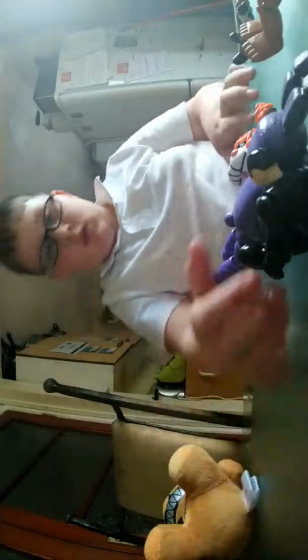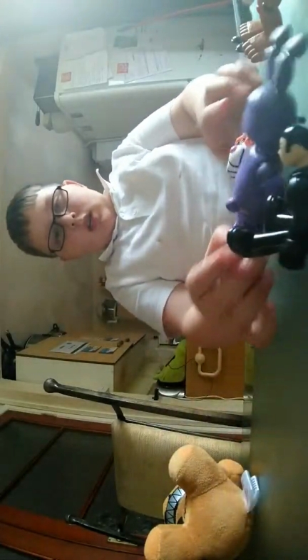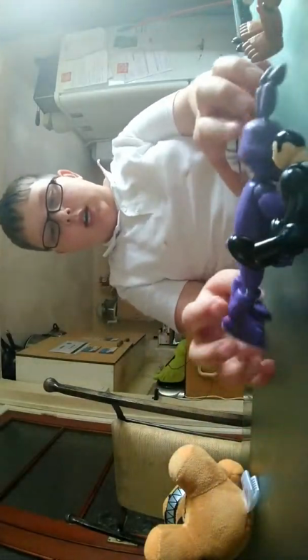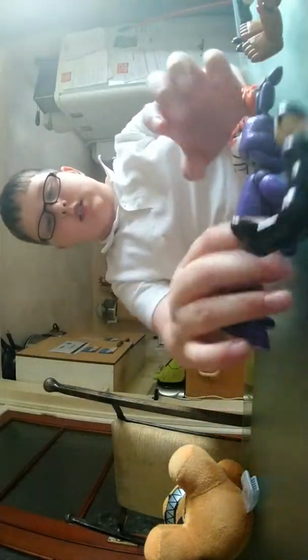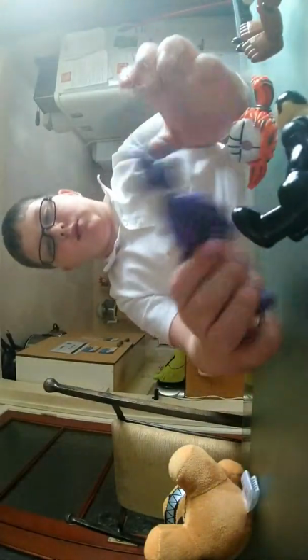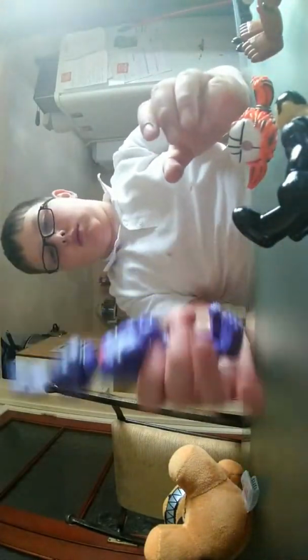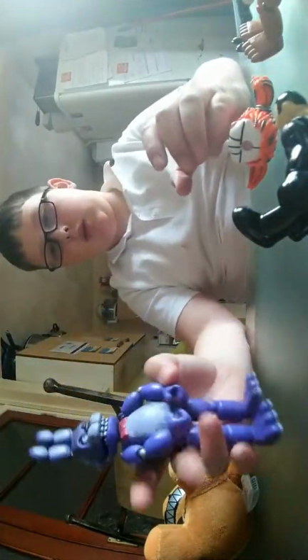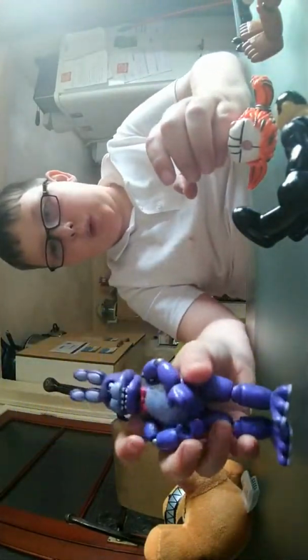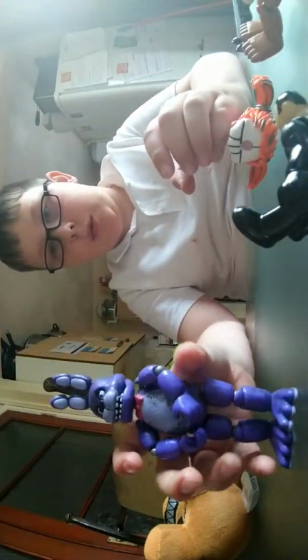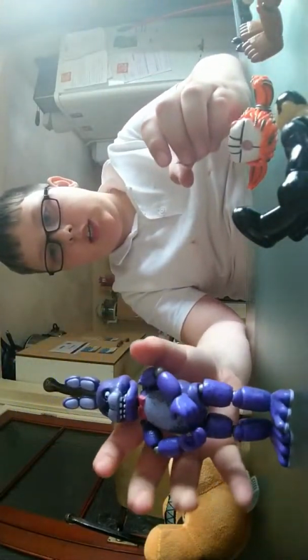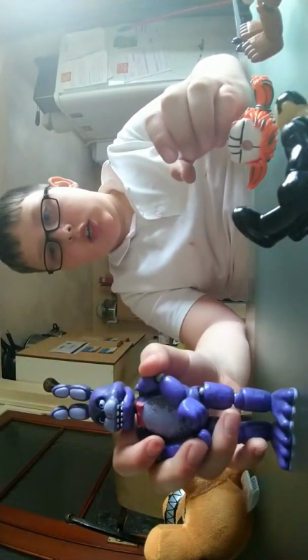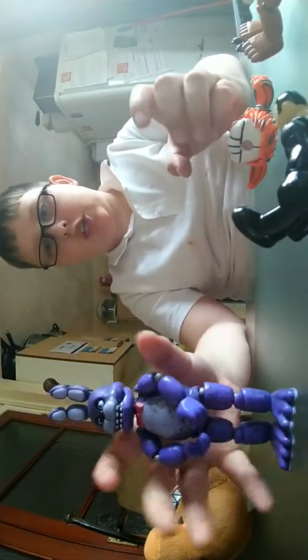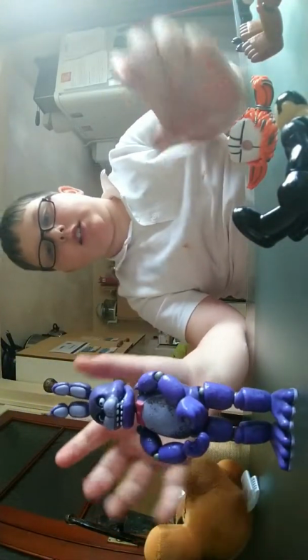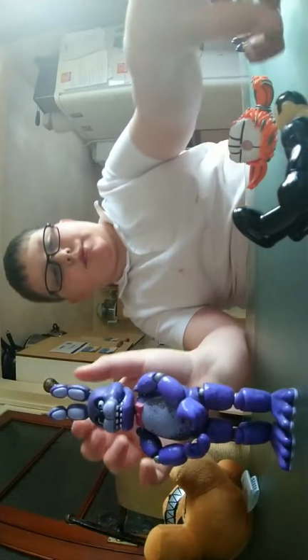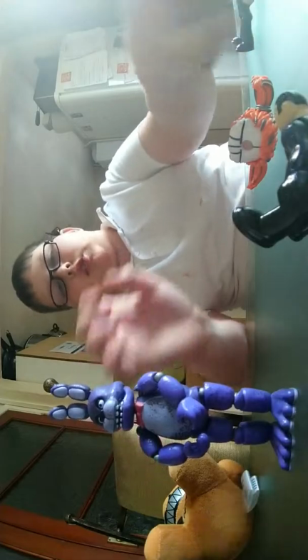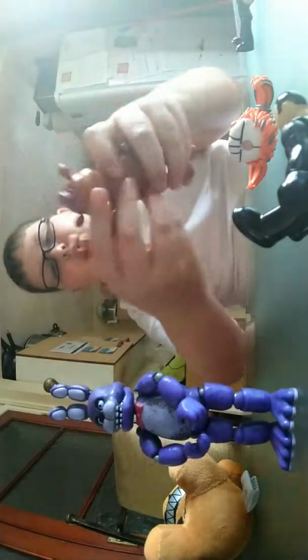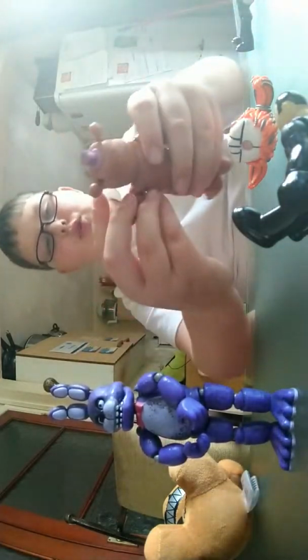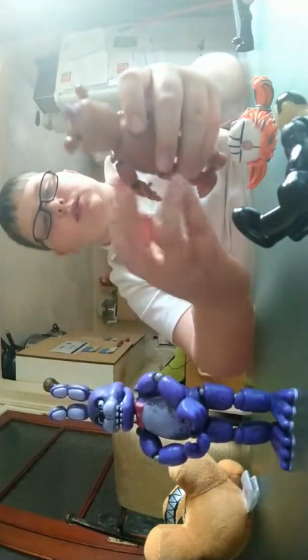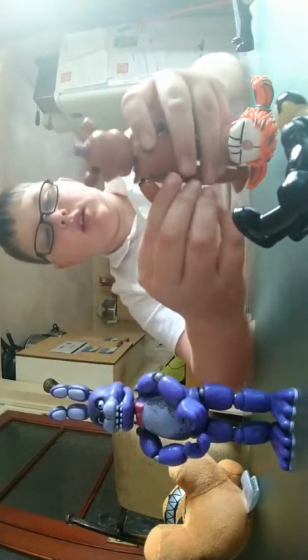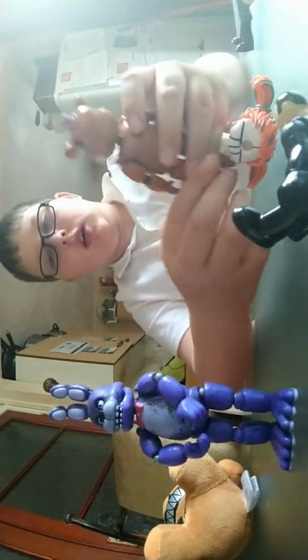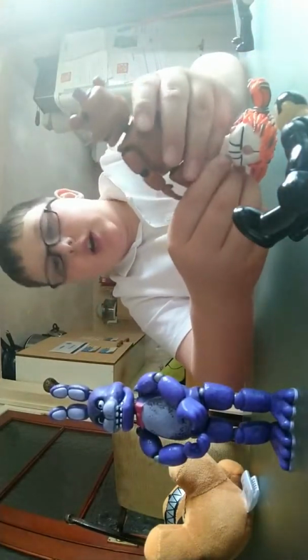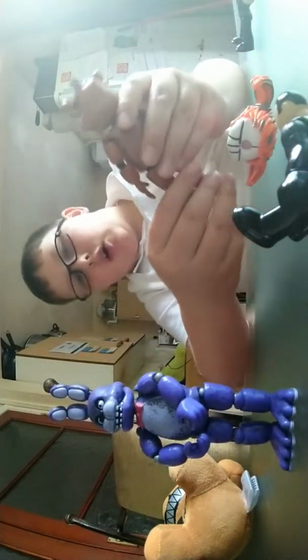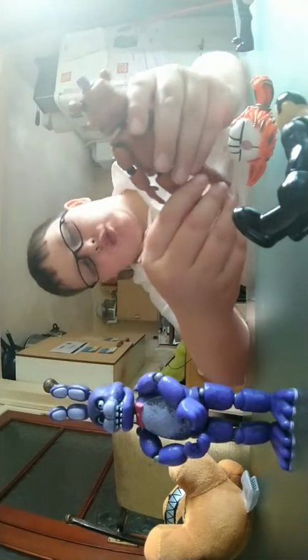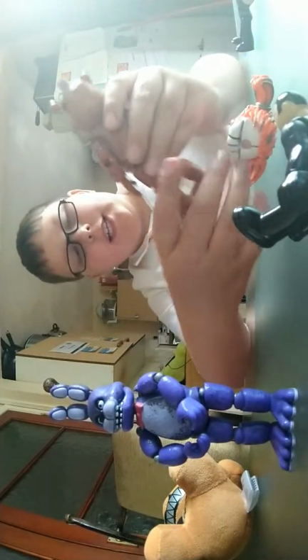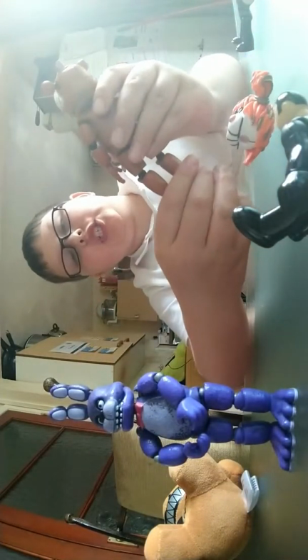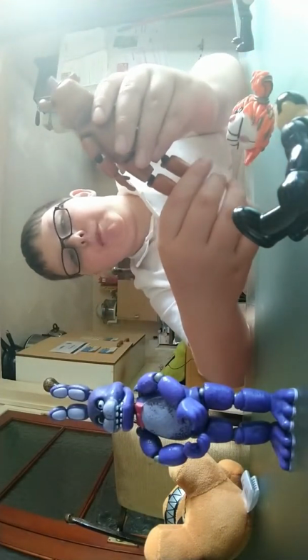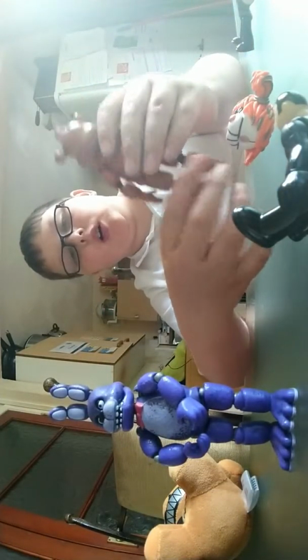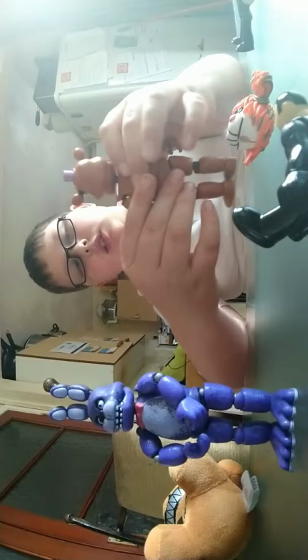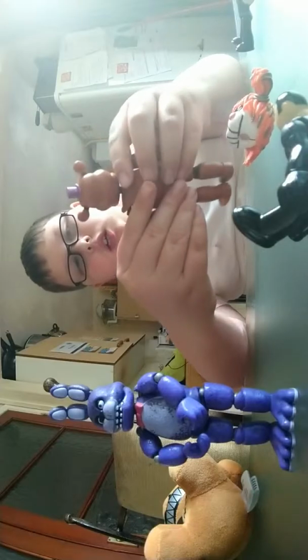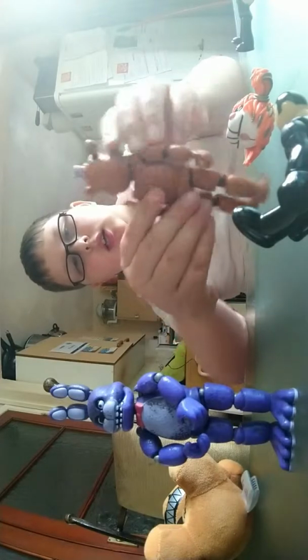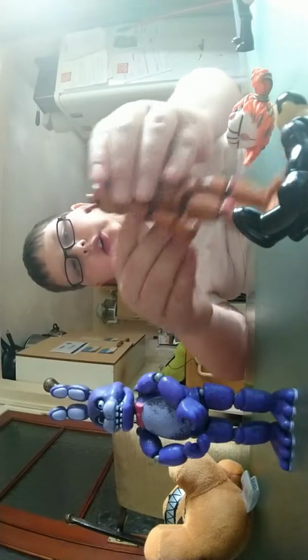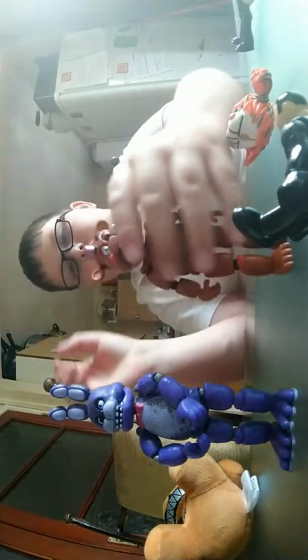Hey guys, today we're gonna be reviewing Bonnie. I kind of did before but it wasn't a full review because I got a bit carried away, so here is a fuller look.